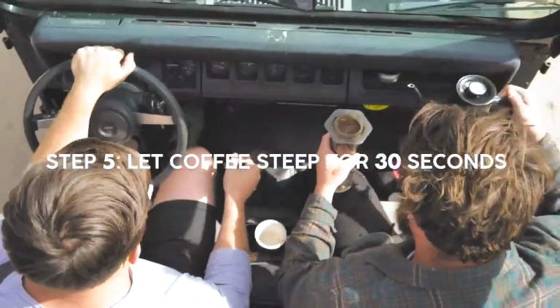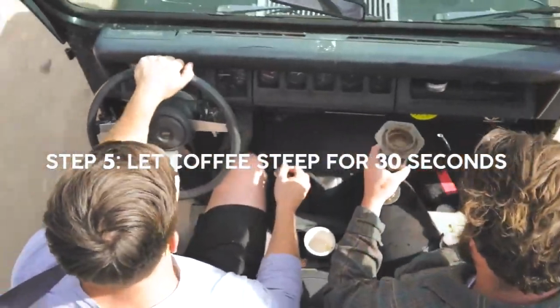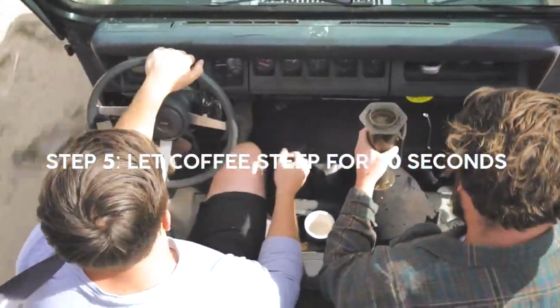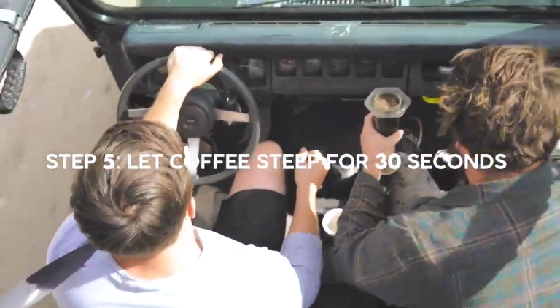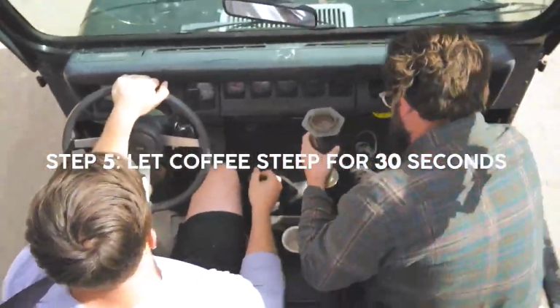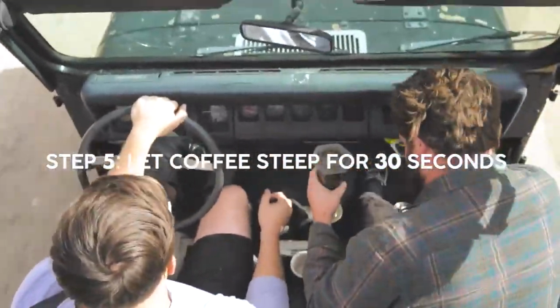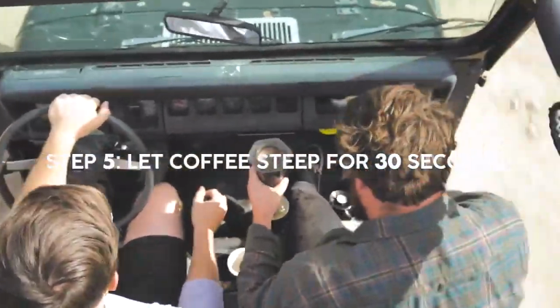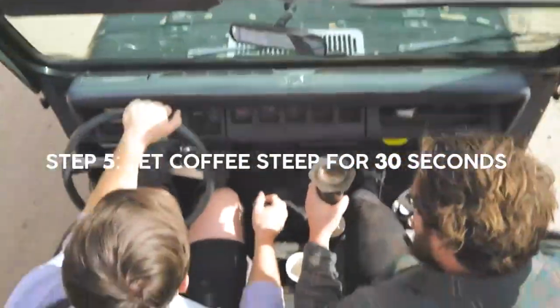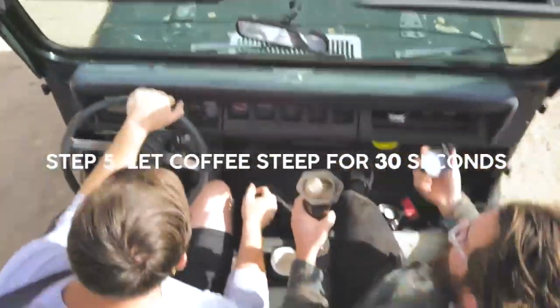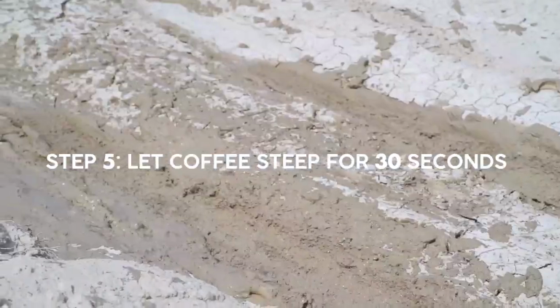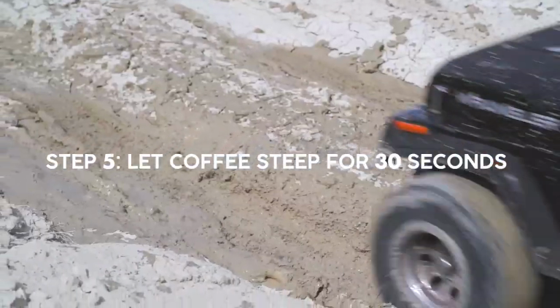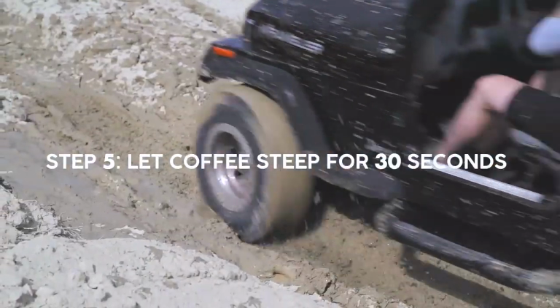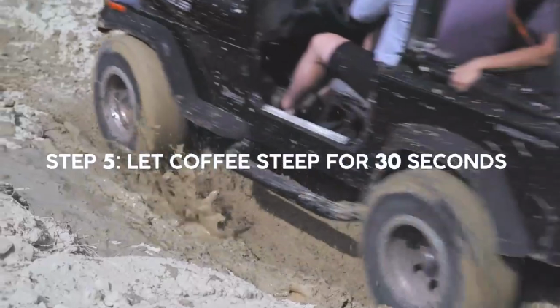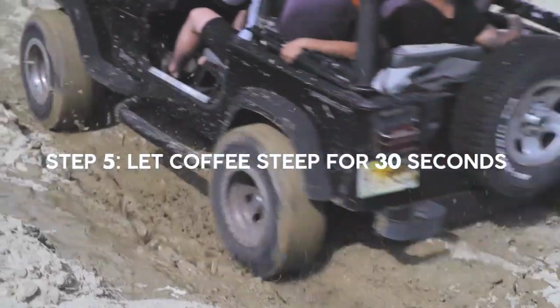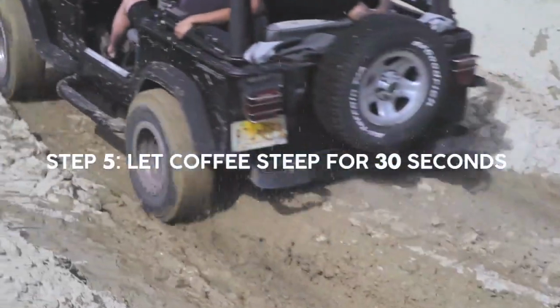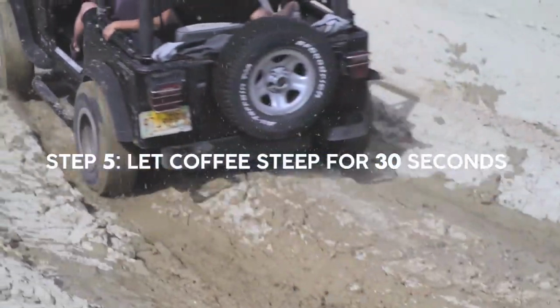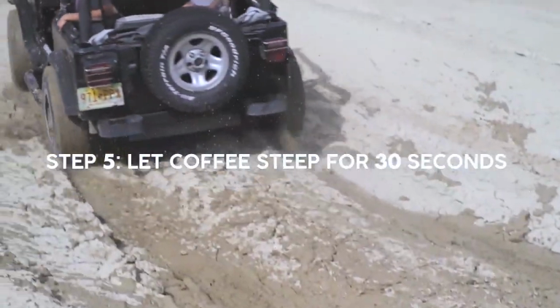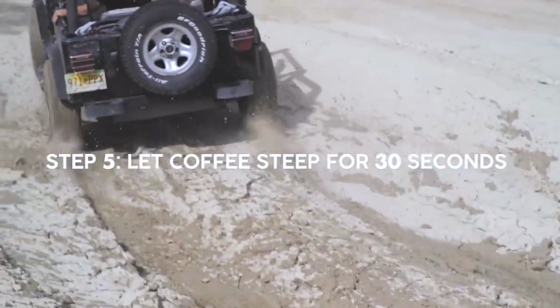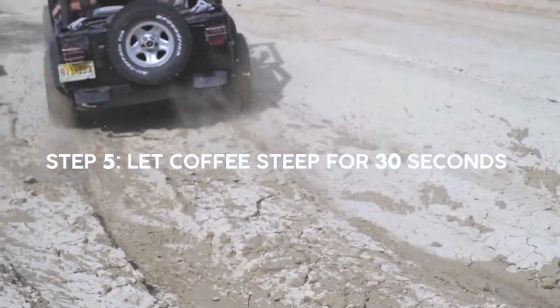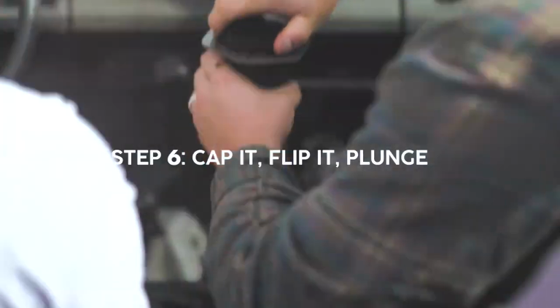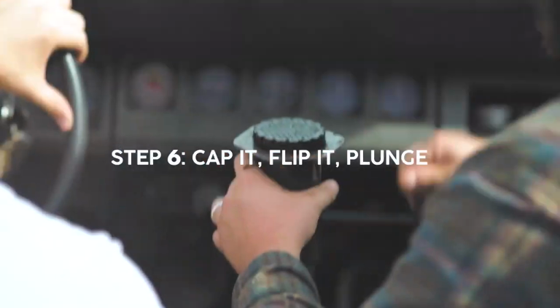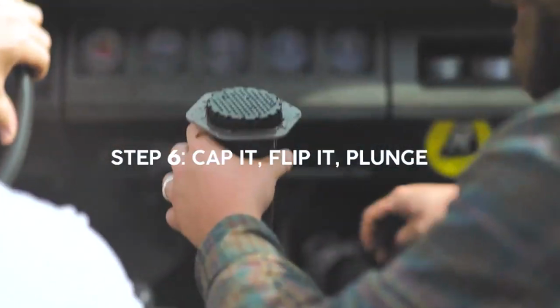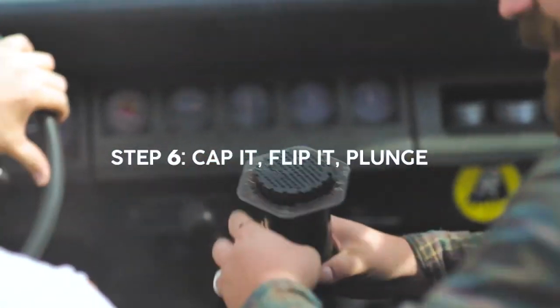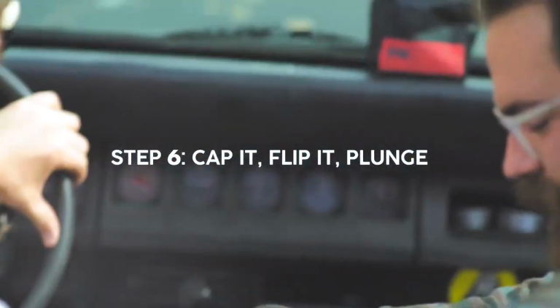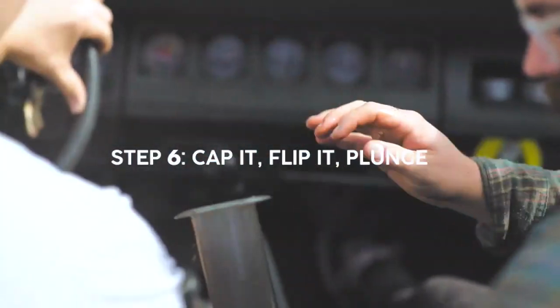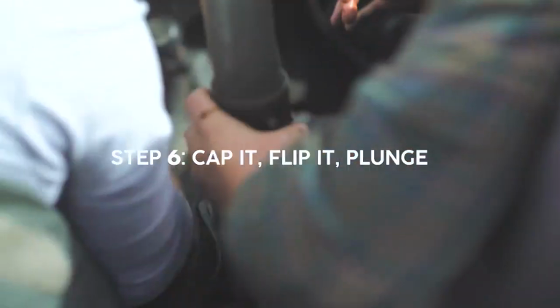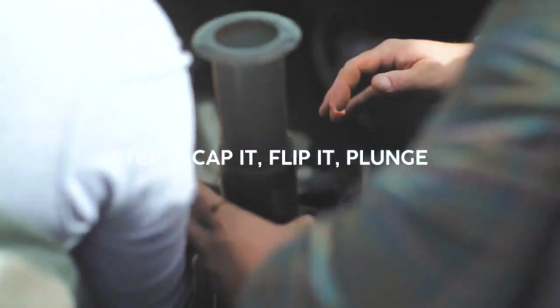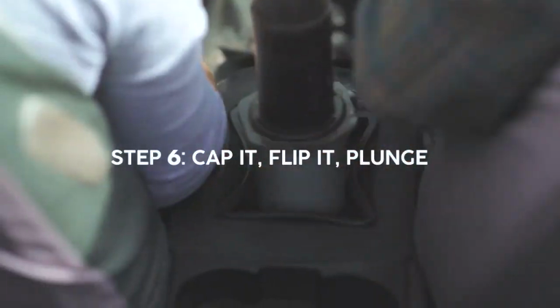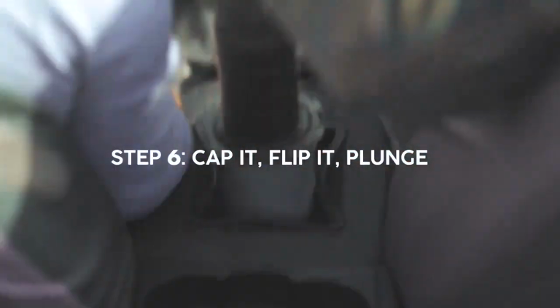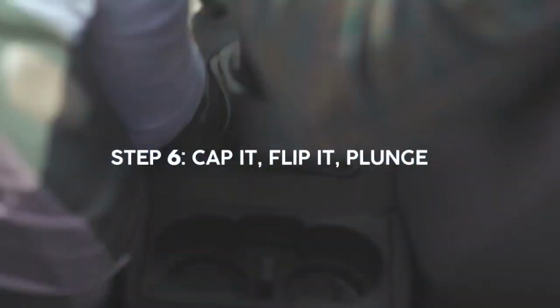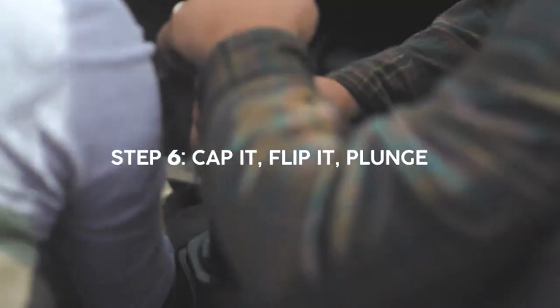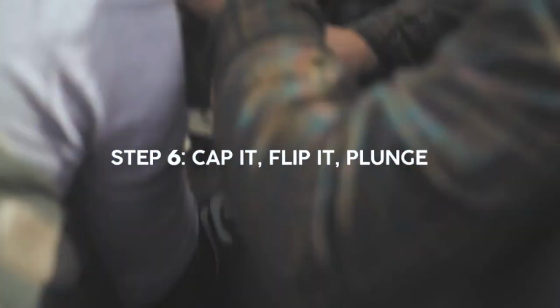Now we're gonna steep the coffee for 30 seconds. When those 30 seconds are over, we're gonna flip over the Aeropress and start to plunge.